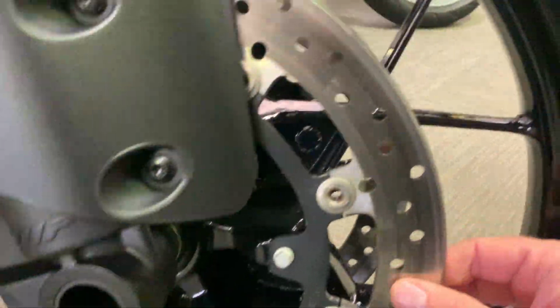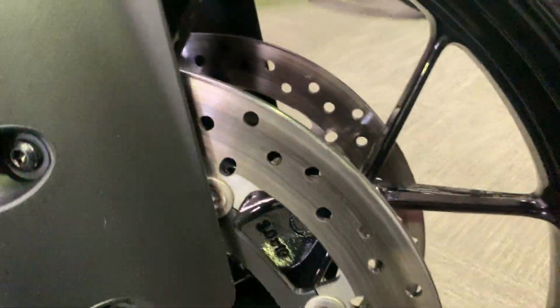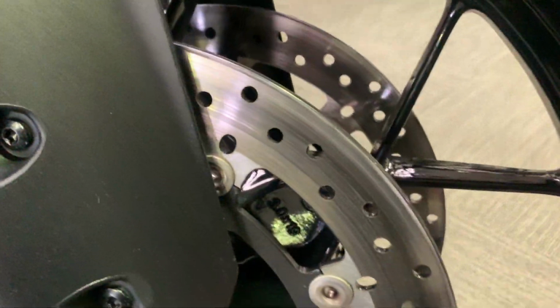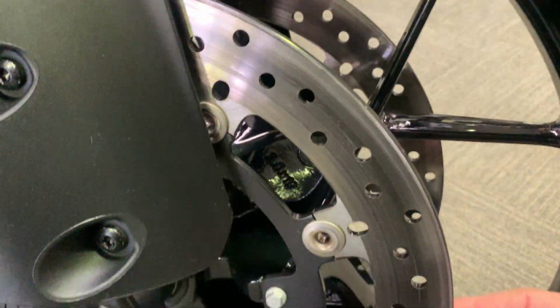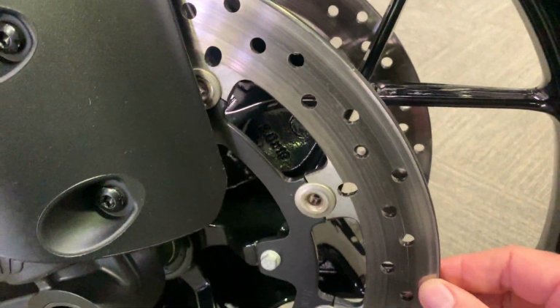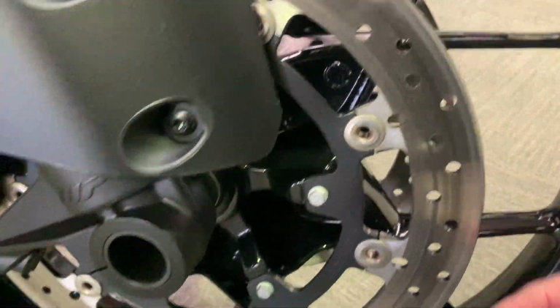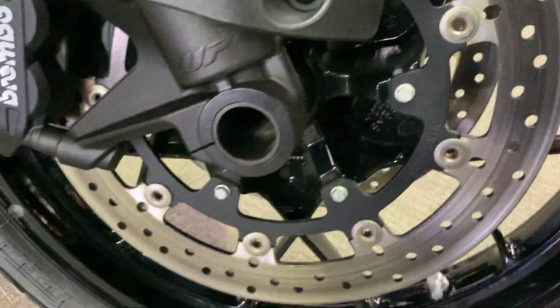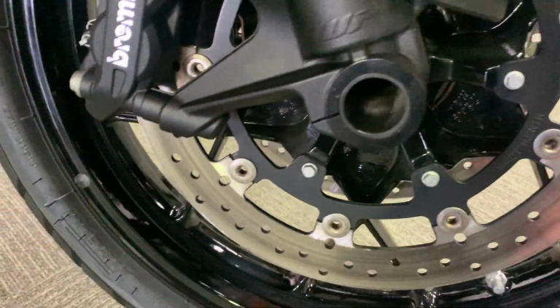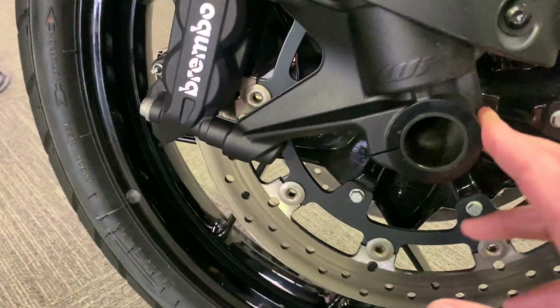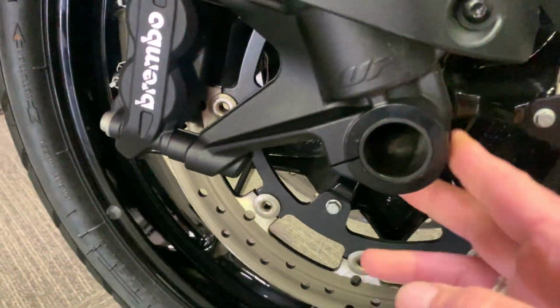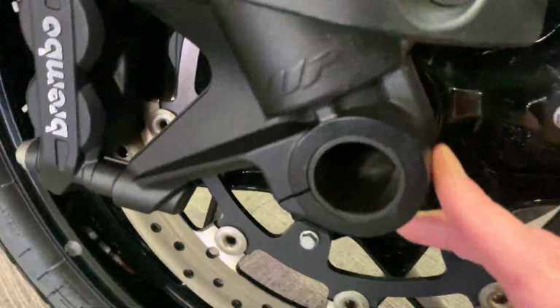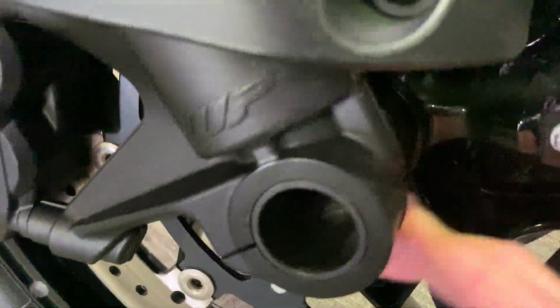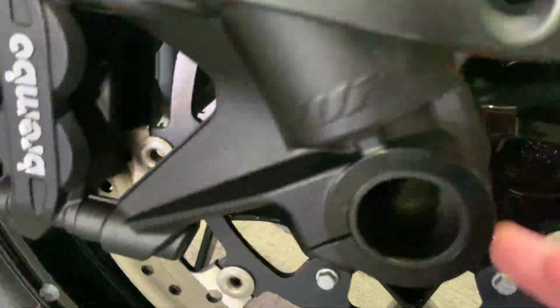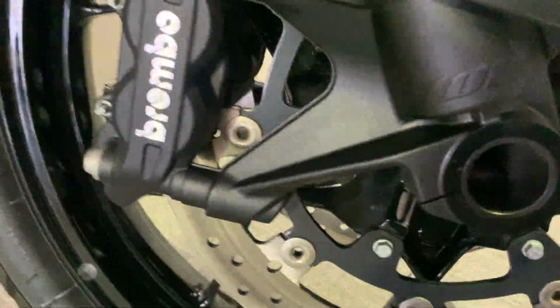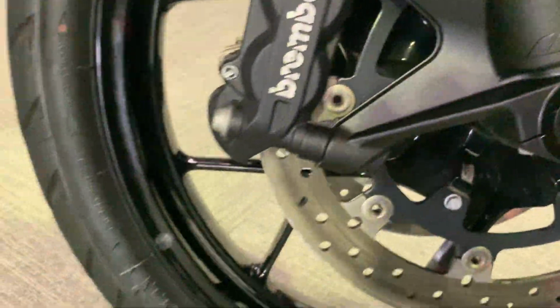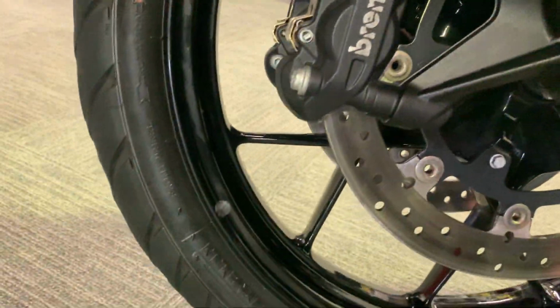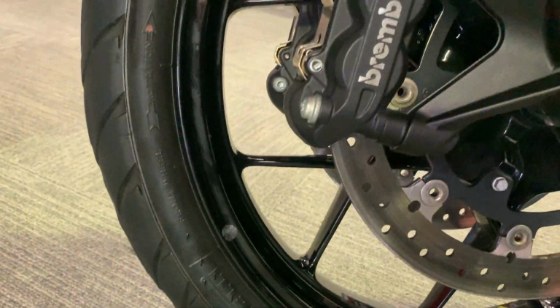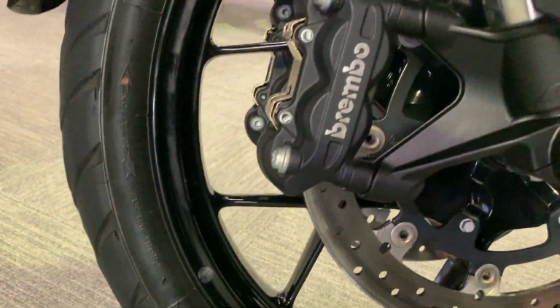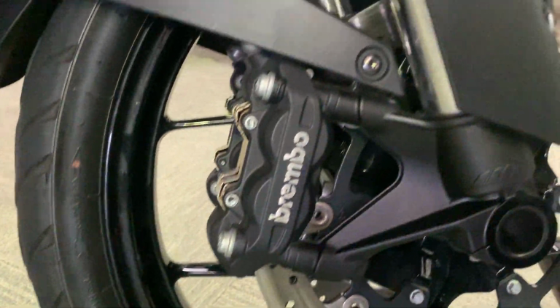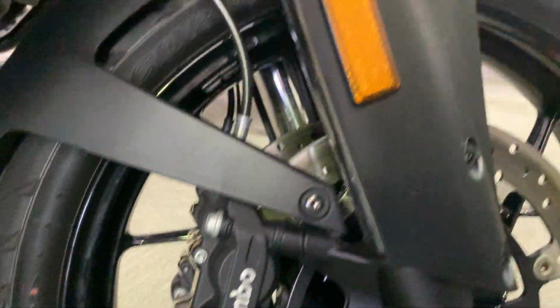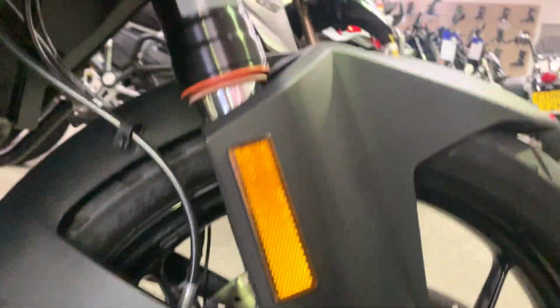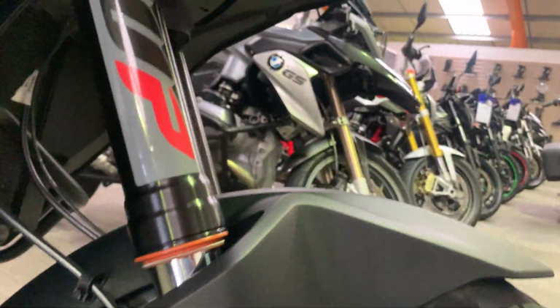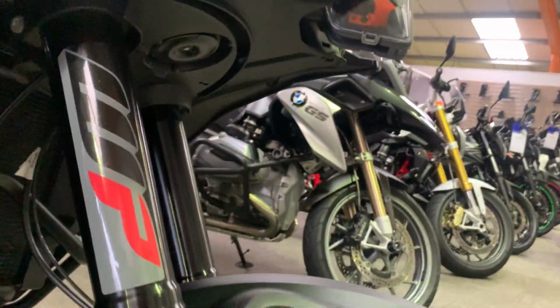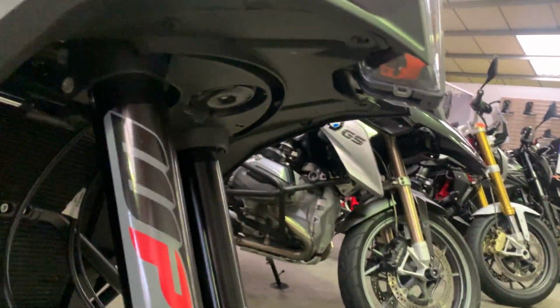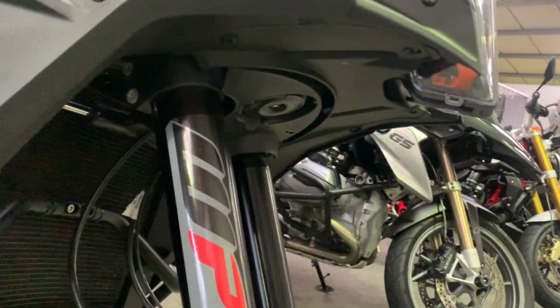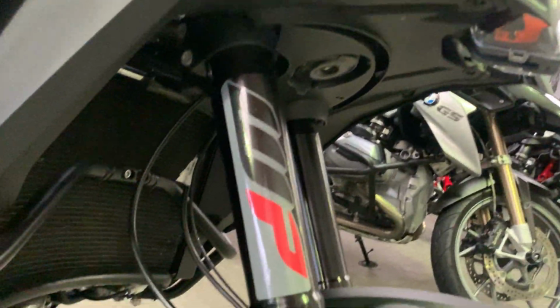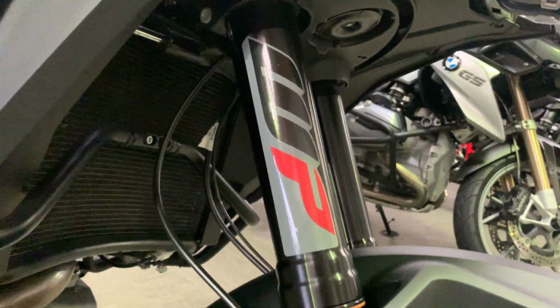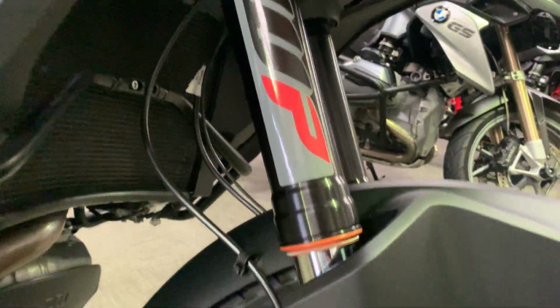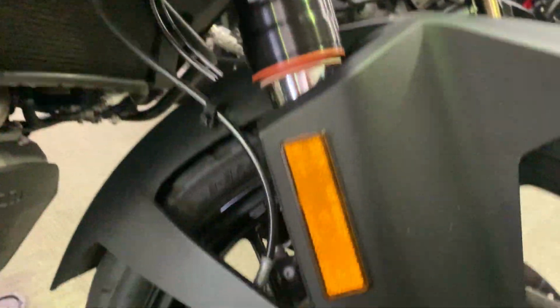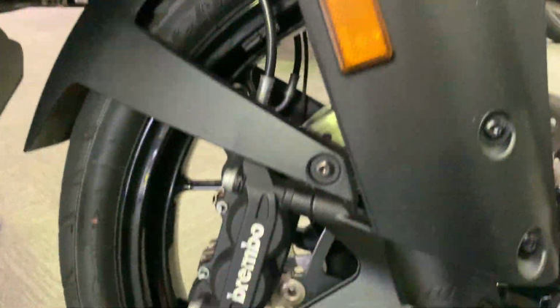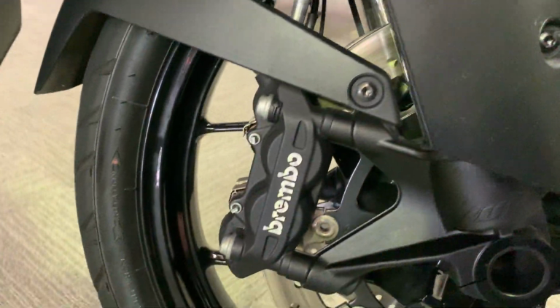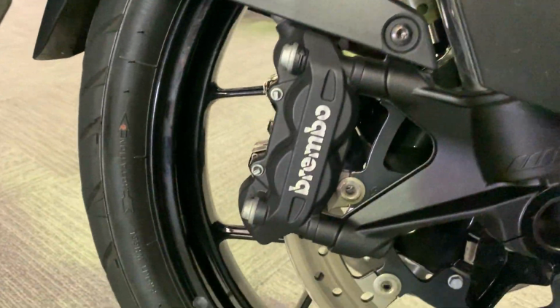Obviously the front discs are in great condition. Some of the forks — really good suspension as well. It's got electronically adjustable WP suspension and Brembo brakes on there.